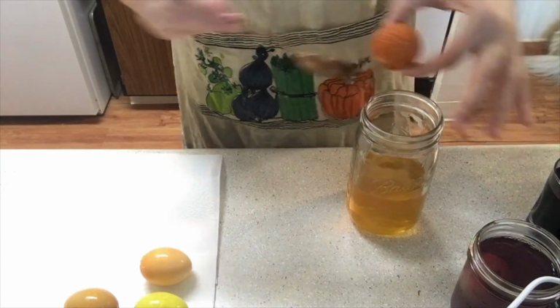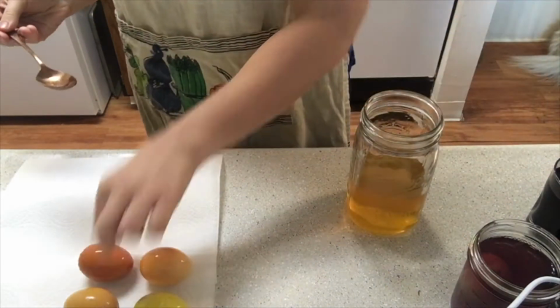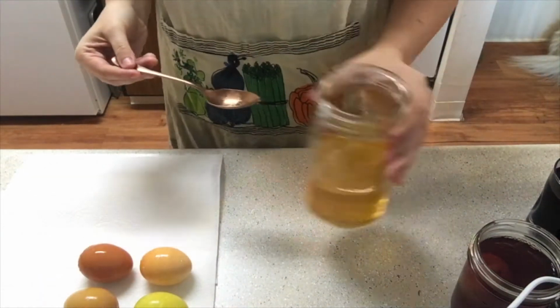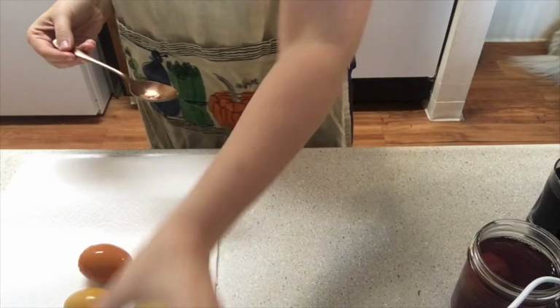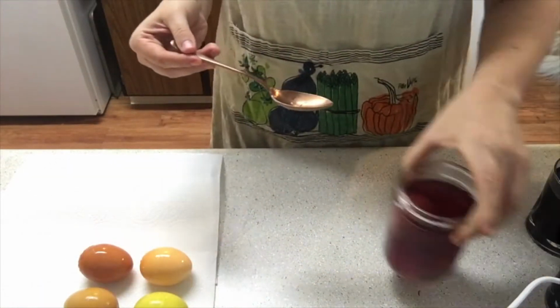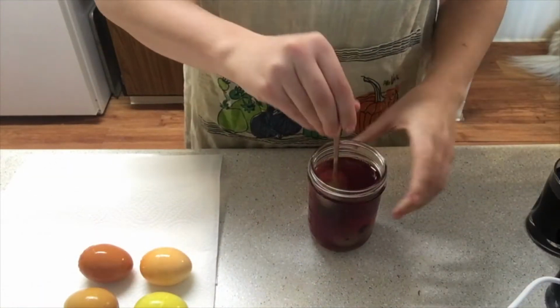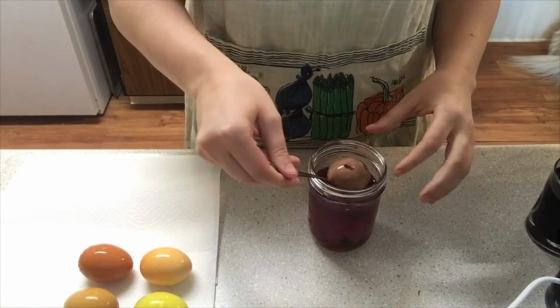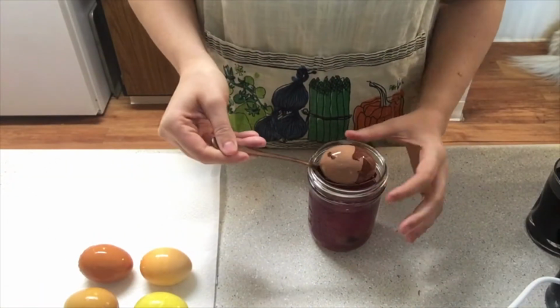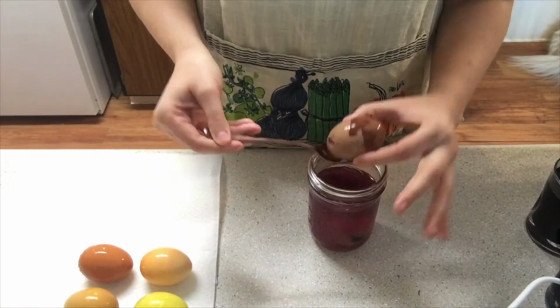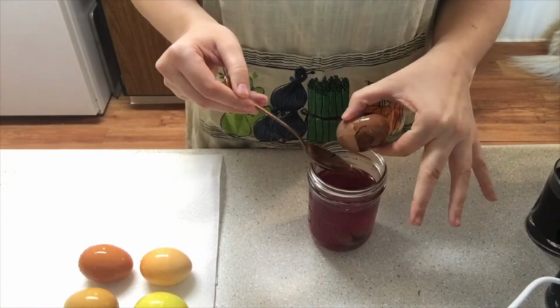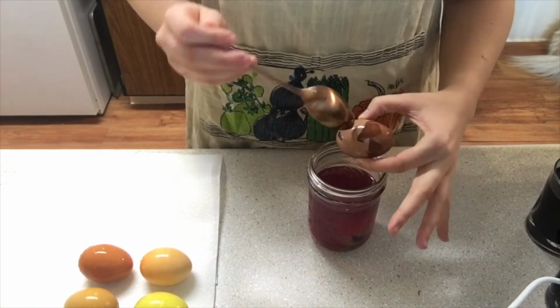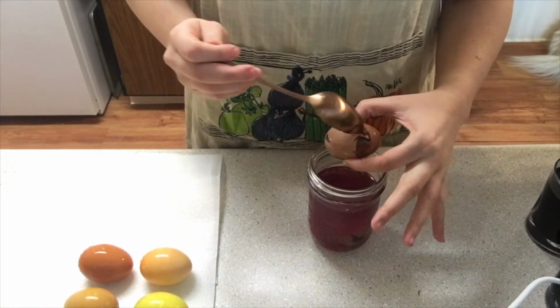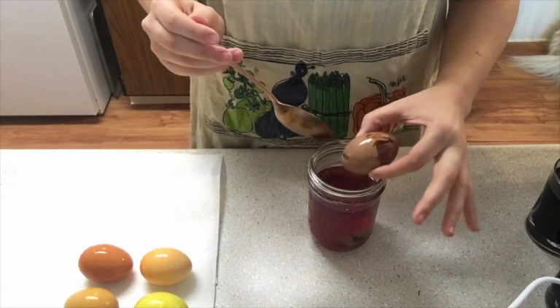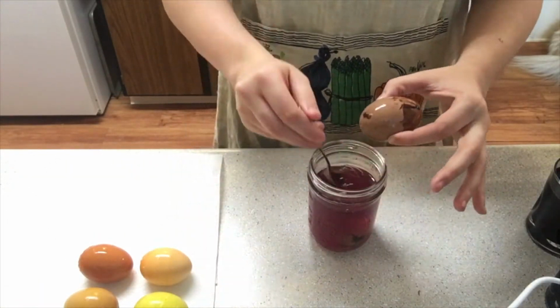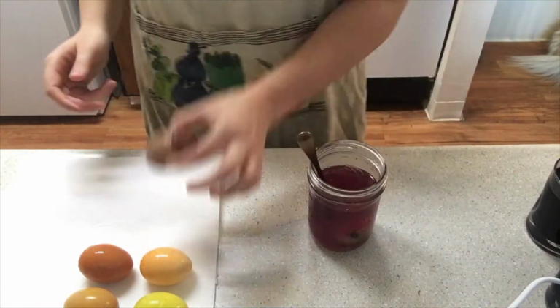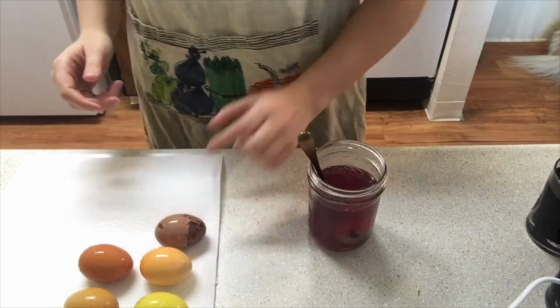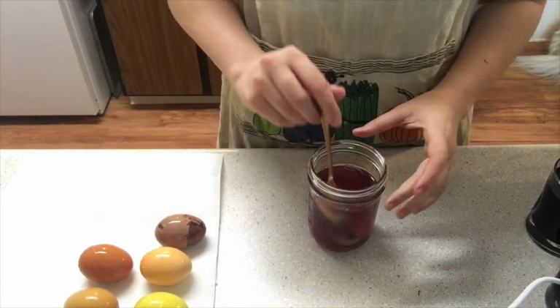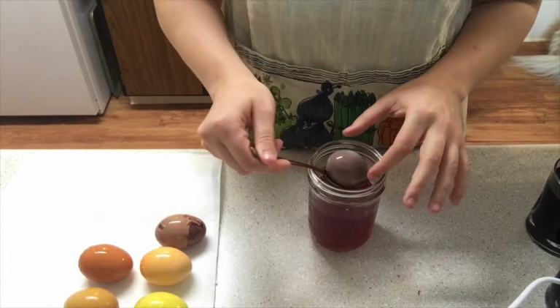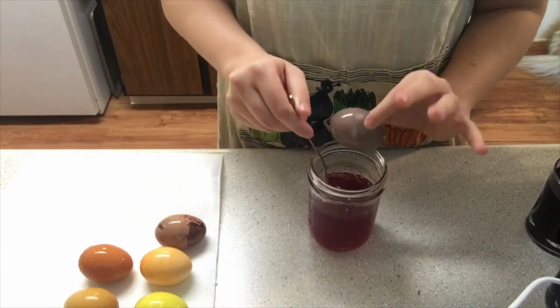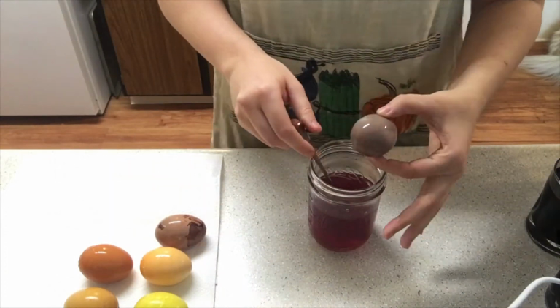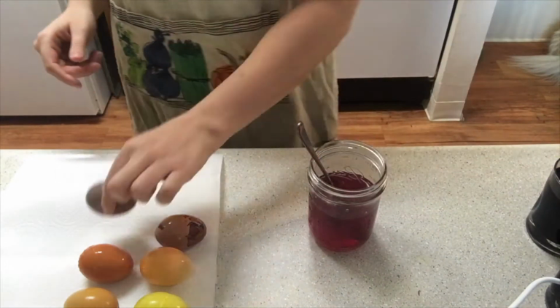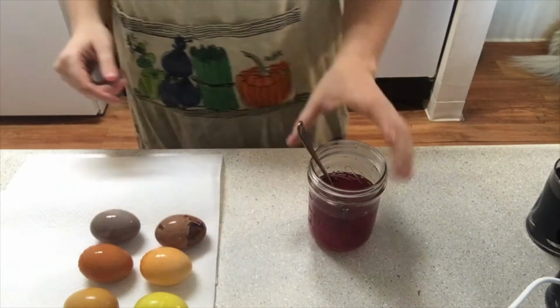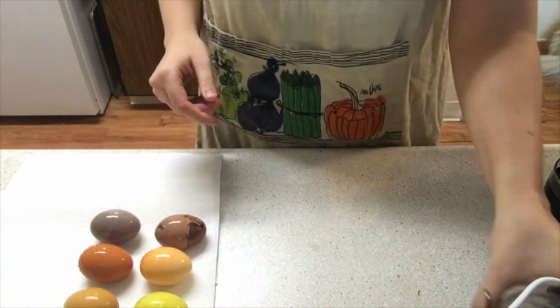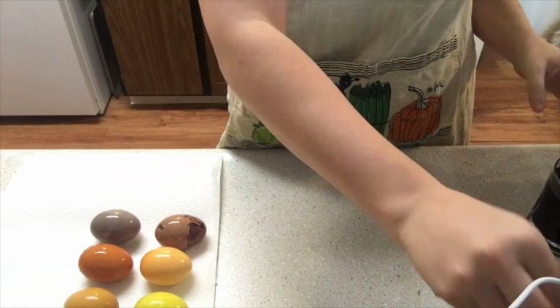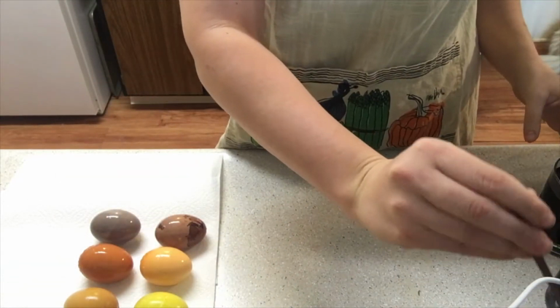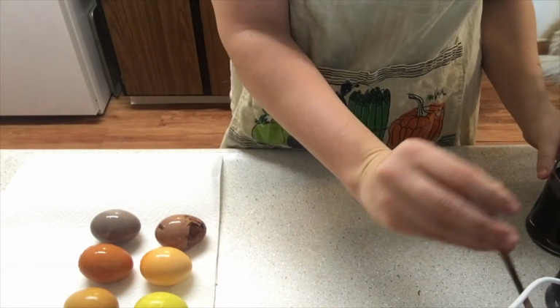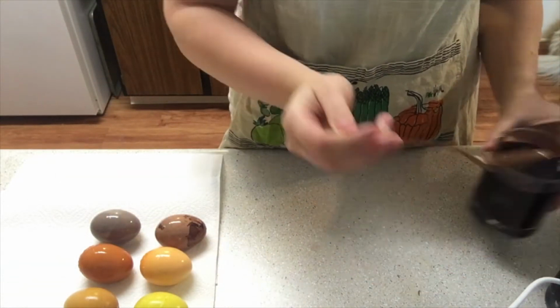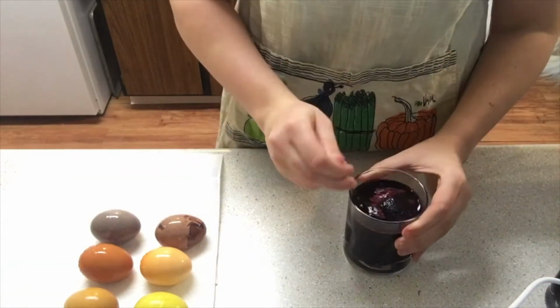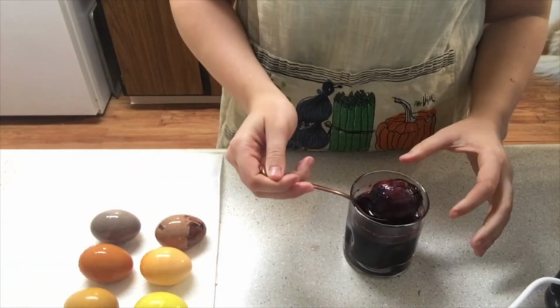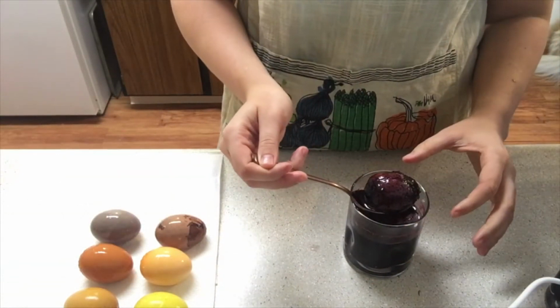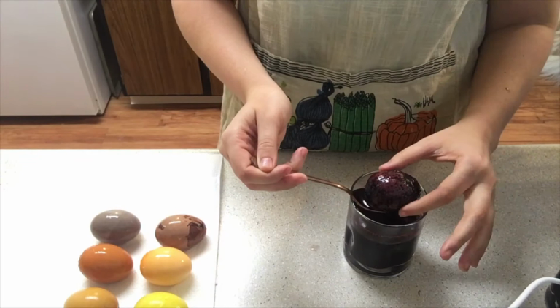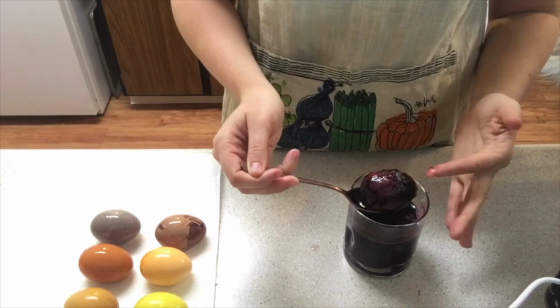You never know what kind of gross unnatural chemicals are in those egg dyes. So things like cabbage, tea — all of that — you know what's in it and what's going into your body.